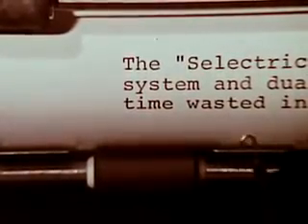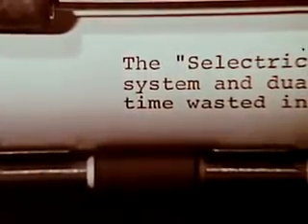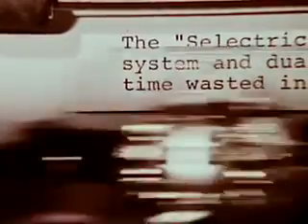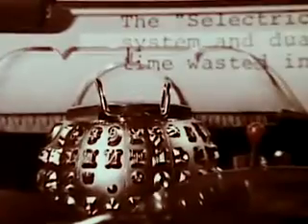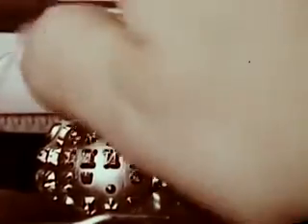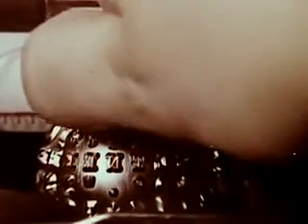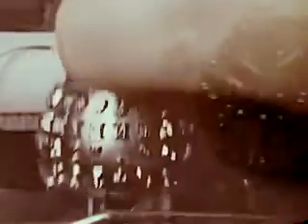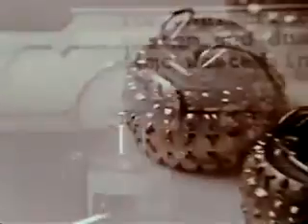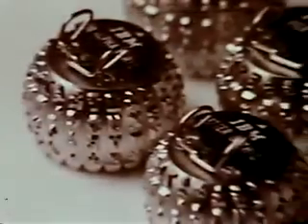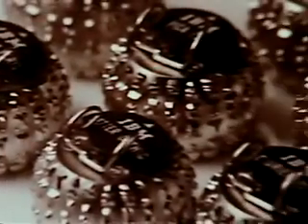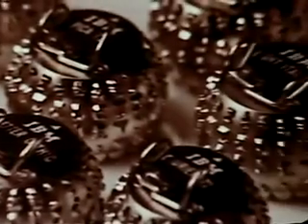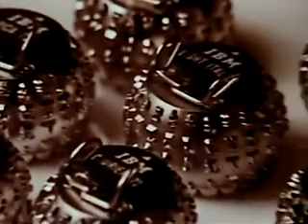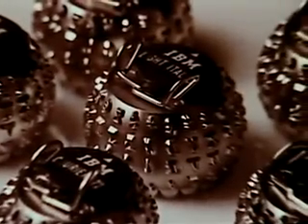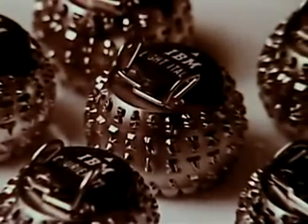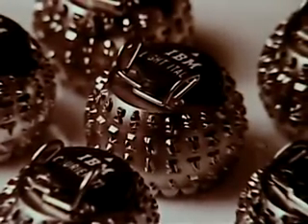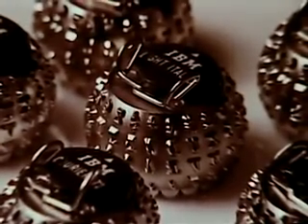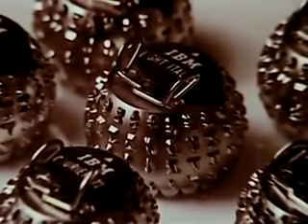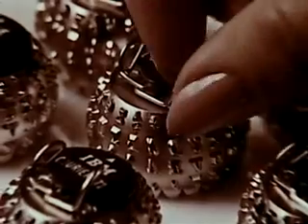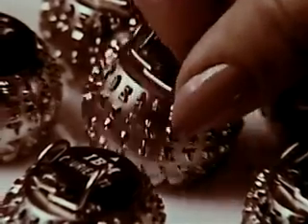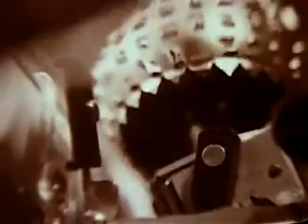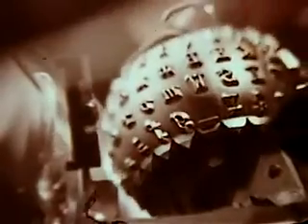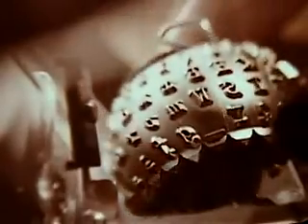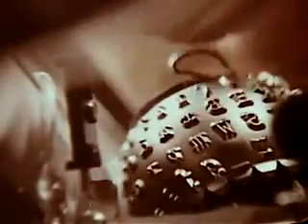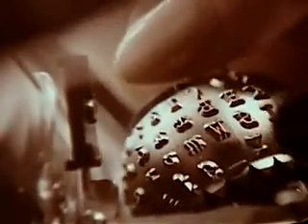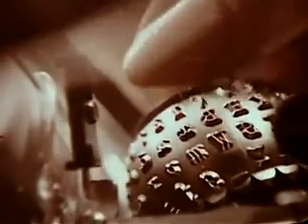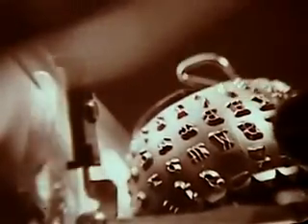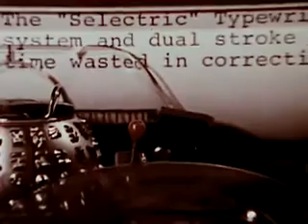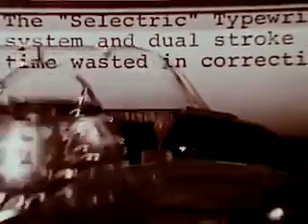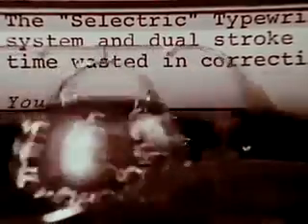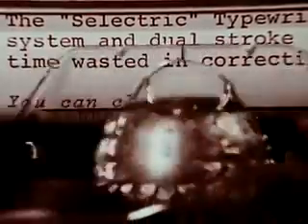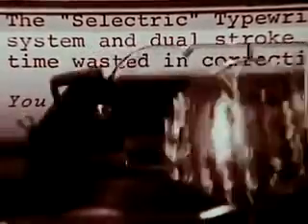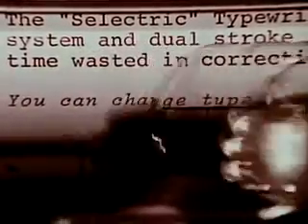The IBM Selectric is versatile too. From many different snap-on, snap-off elements, you can select the best type style for the job, and be ready to type again in seconds.